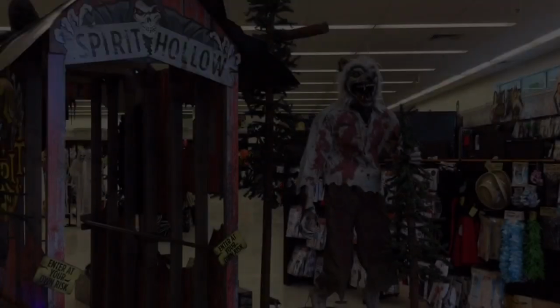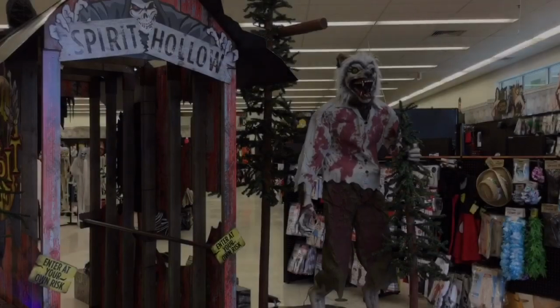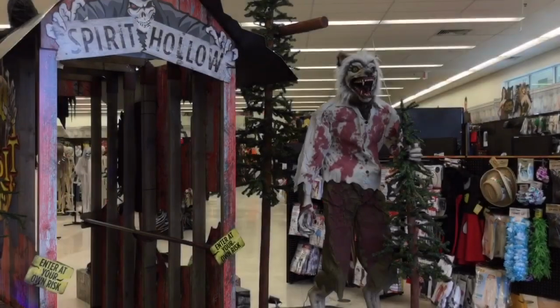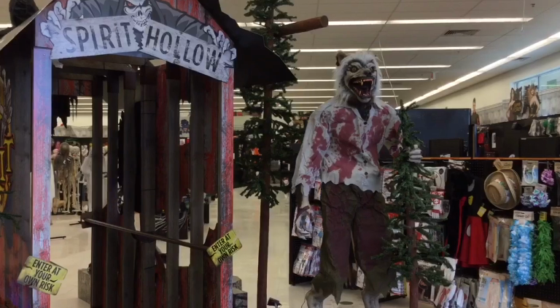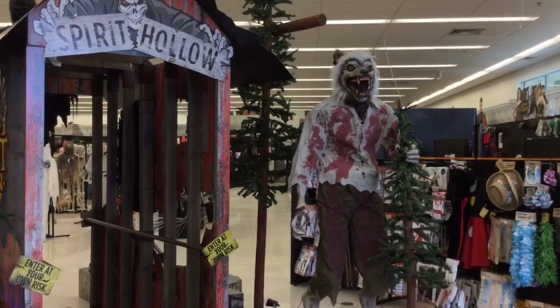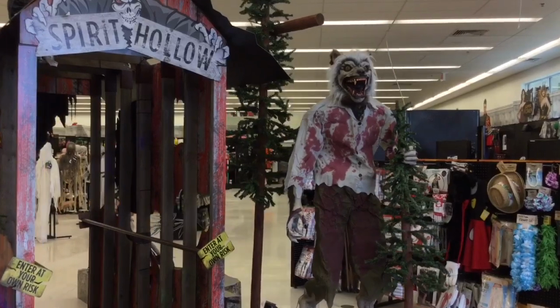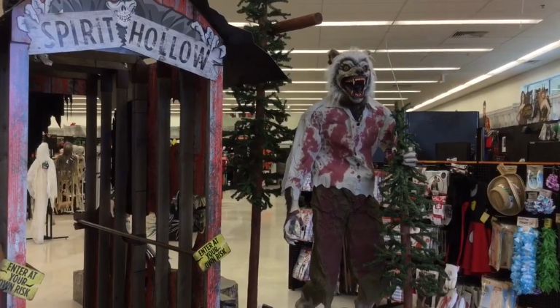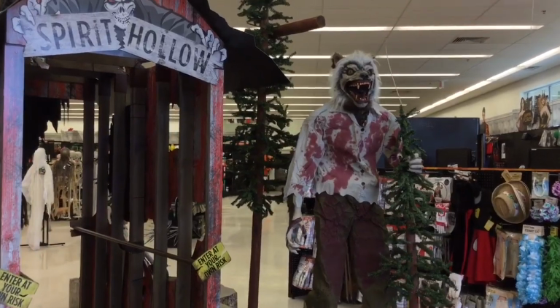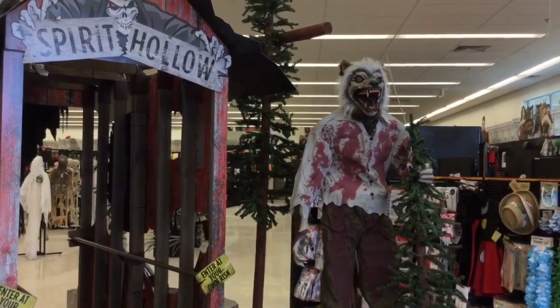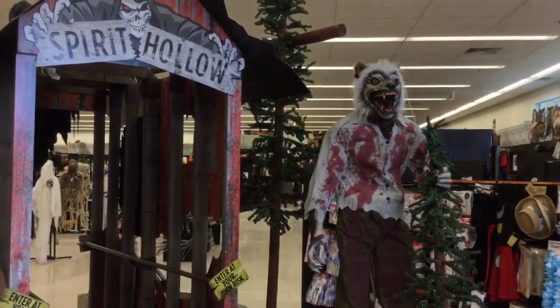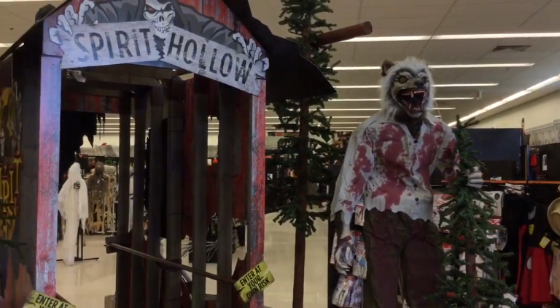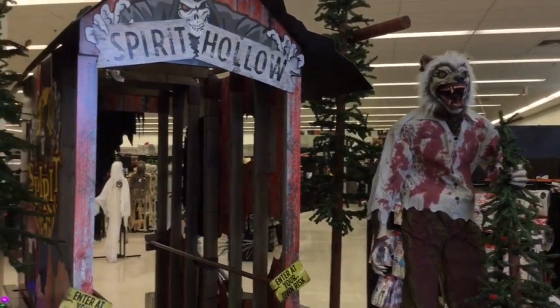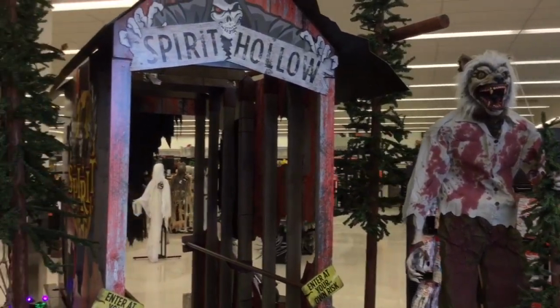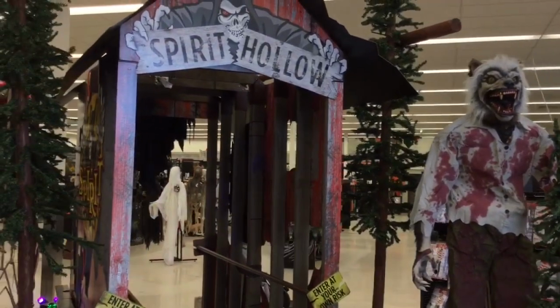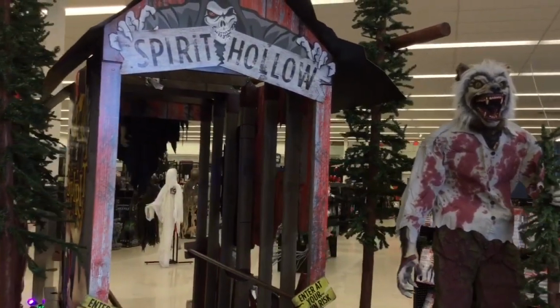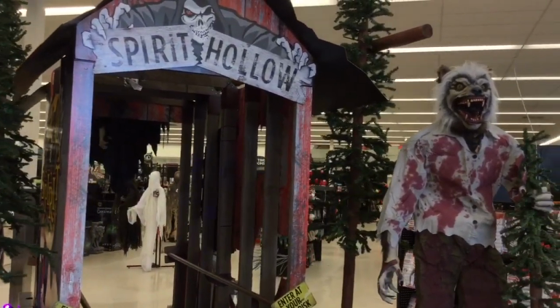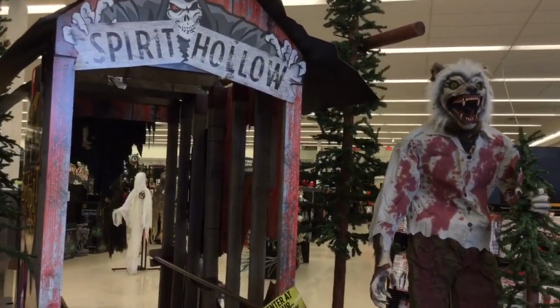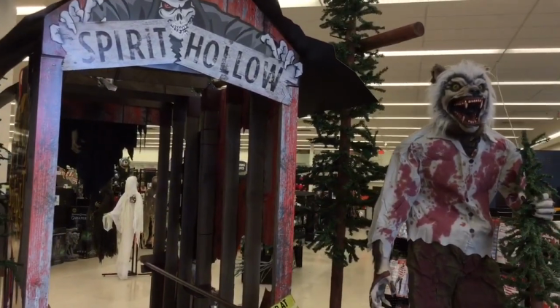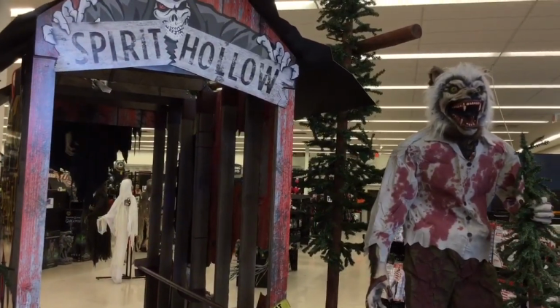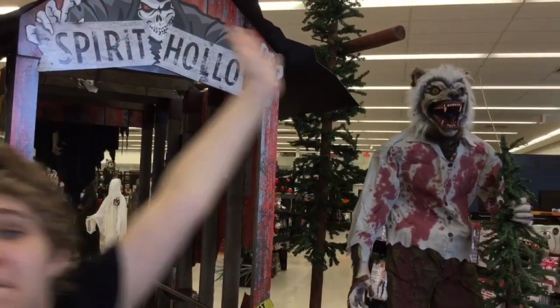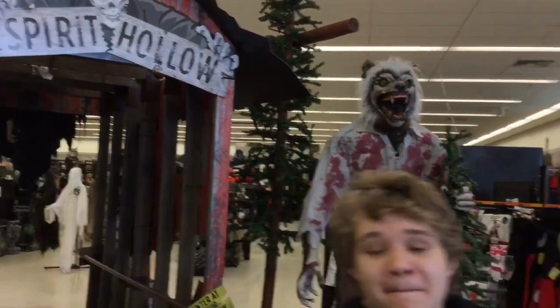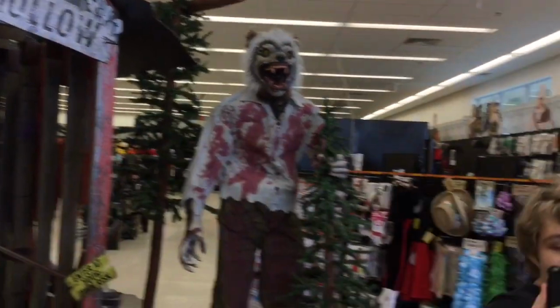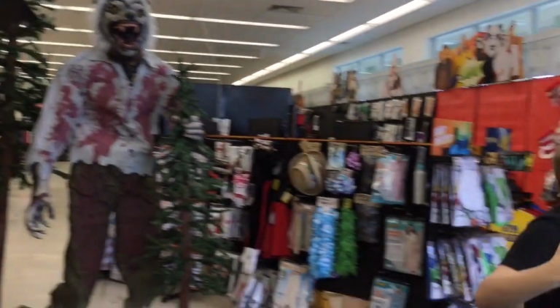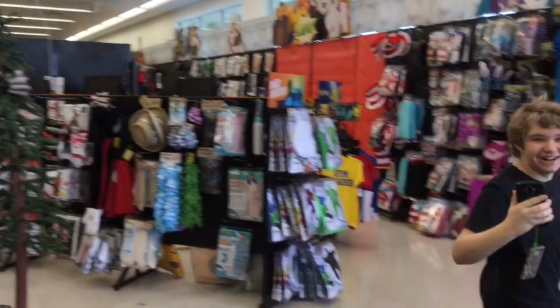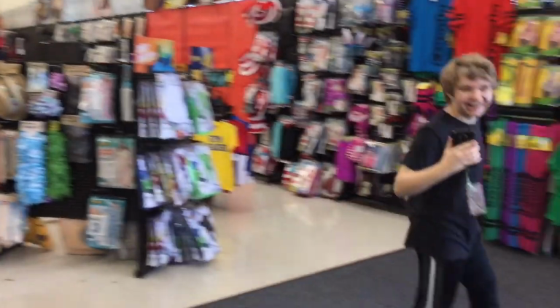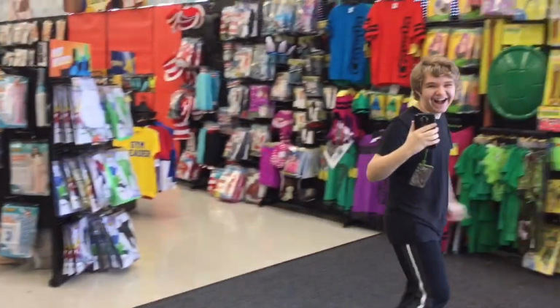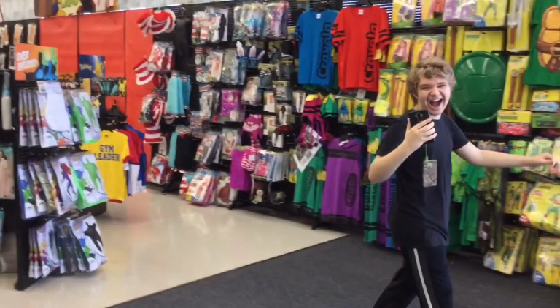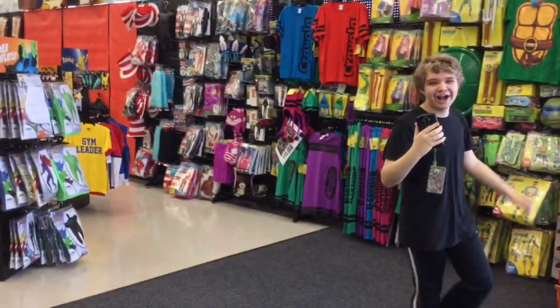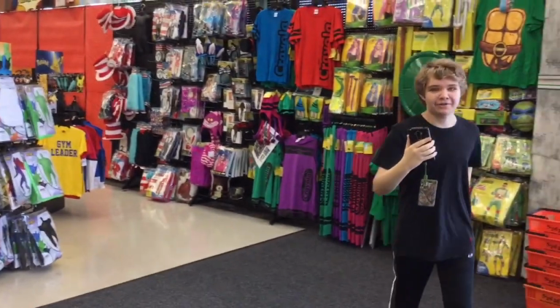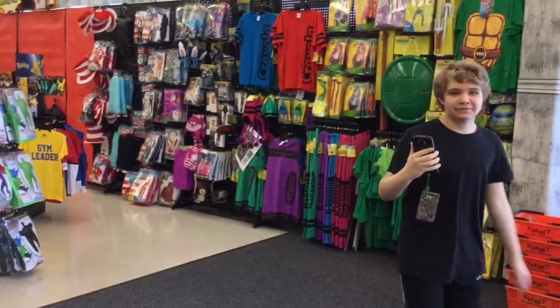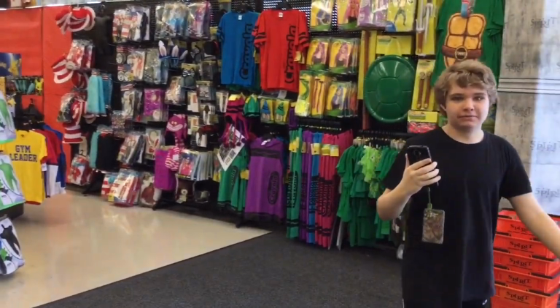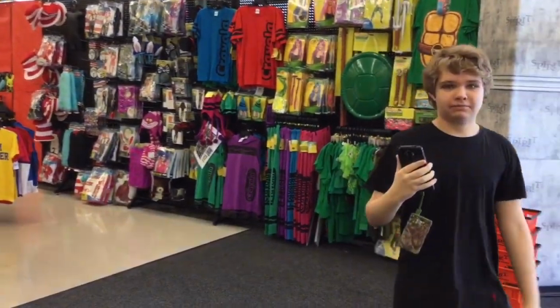For all things Halloween, this is Hauntformer, and I'm at Spirit Halloween with the one and only Jaden's videos.